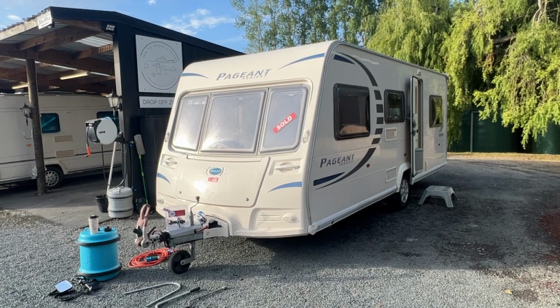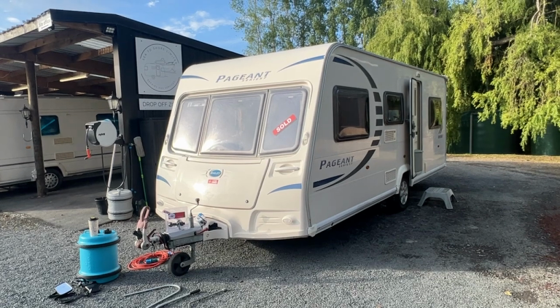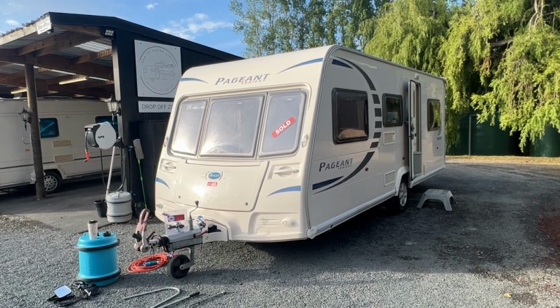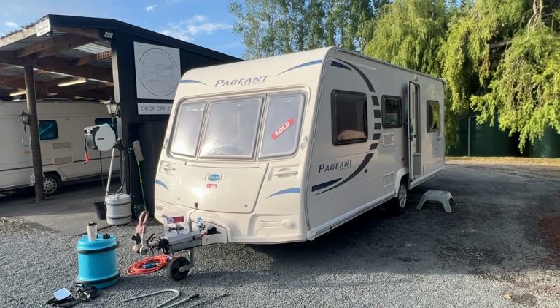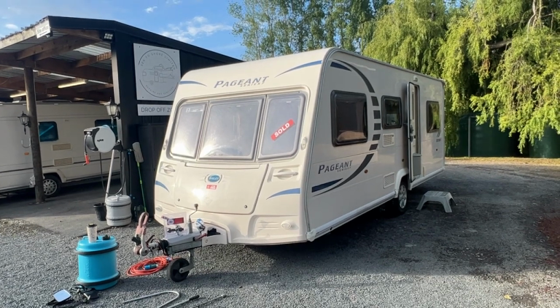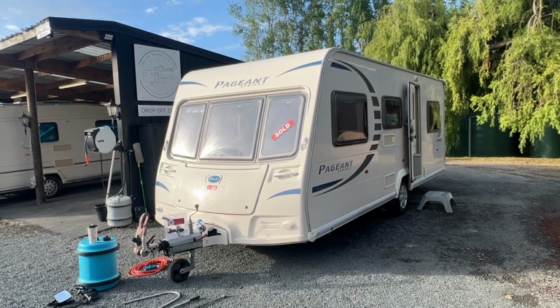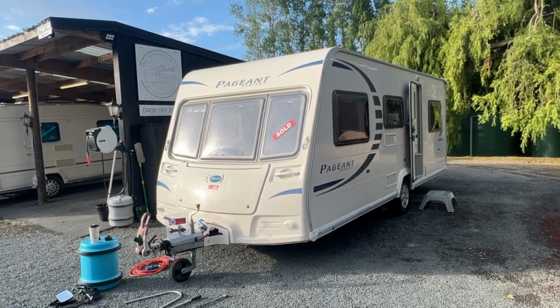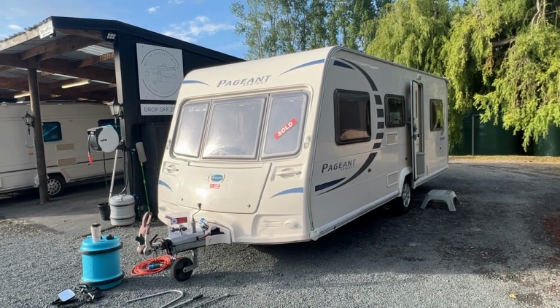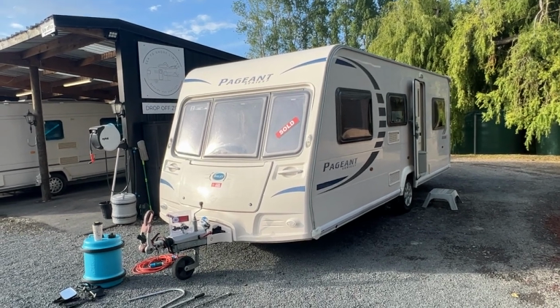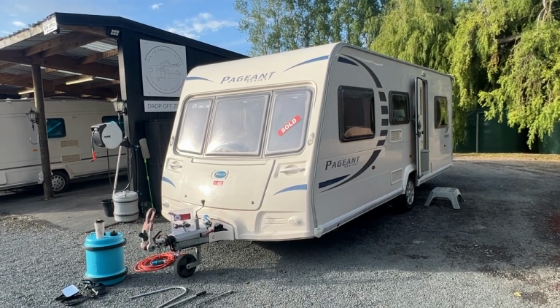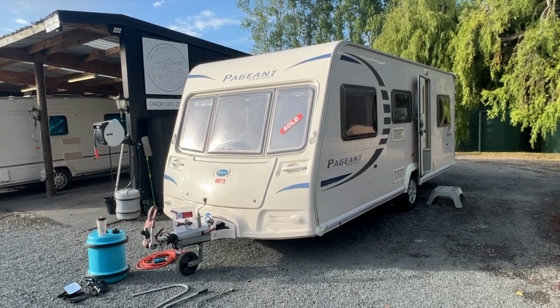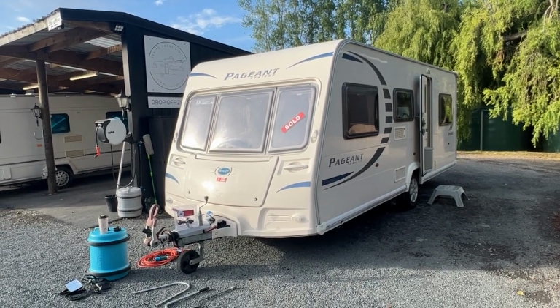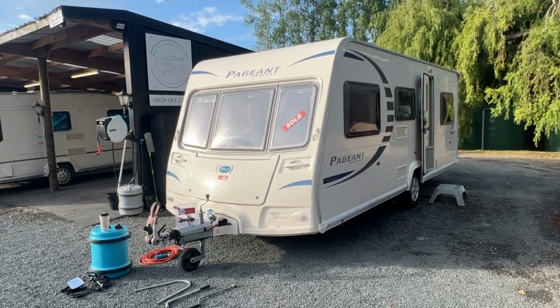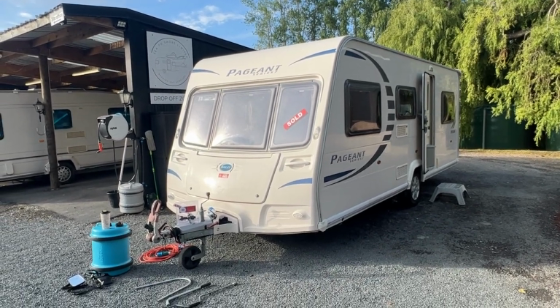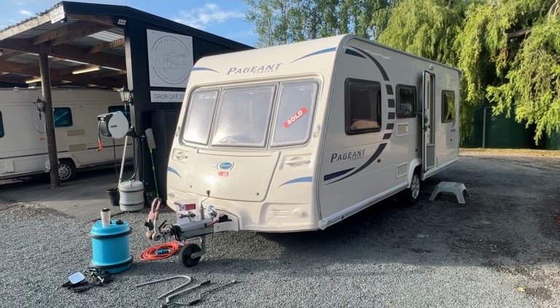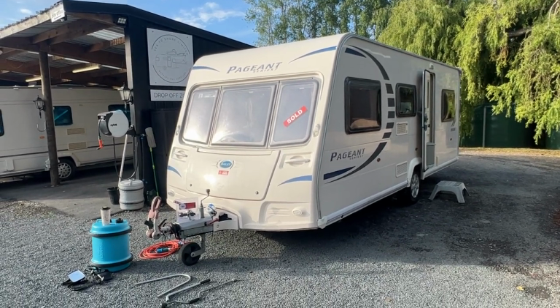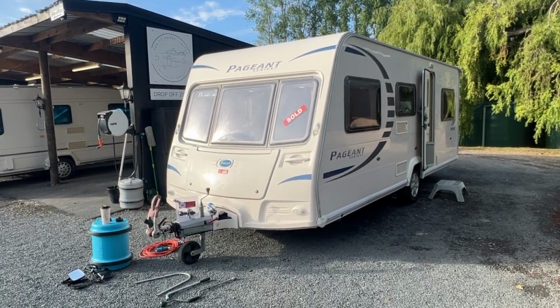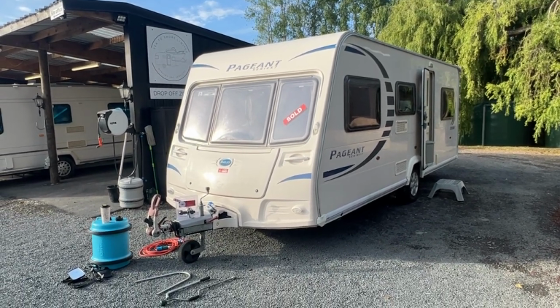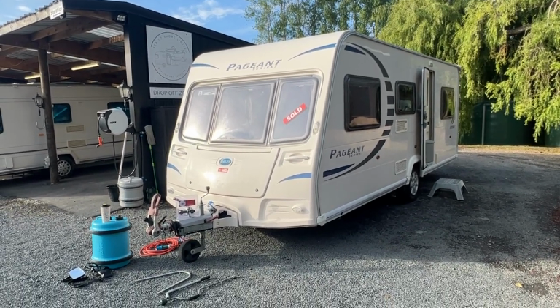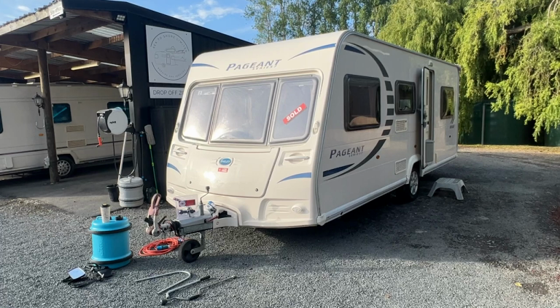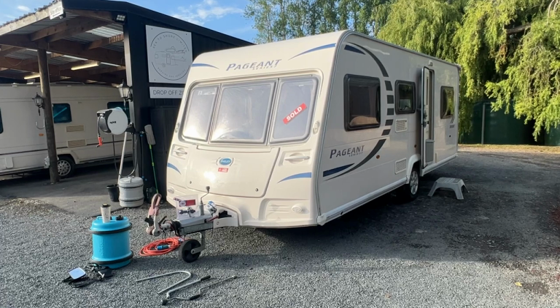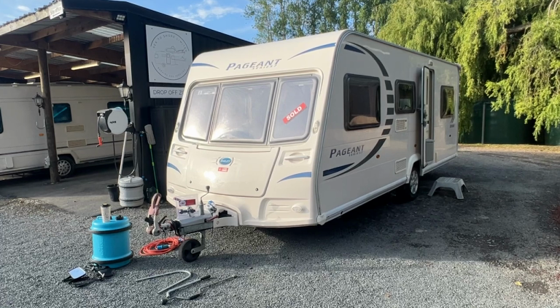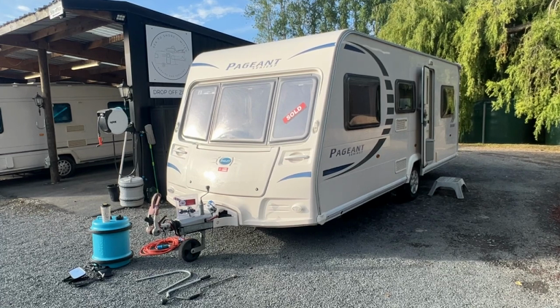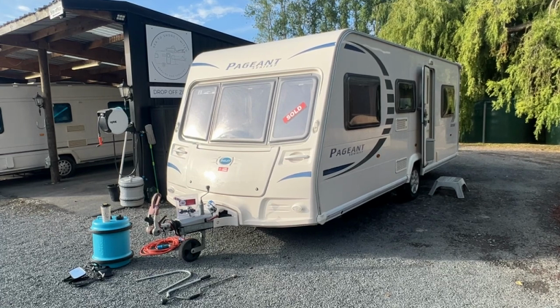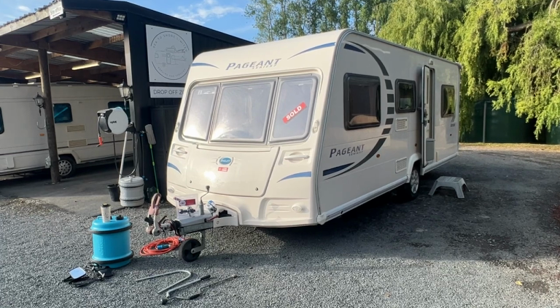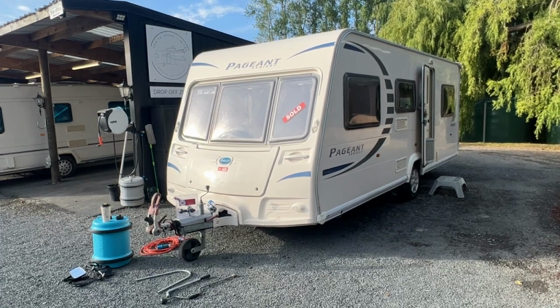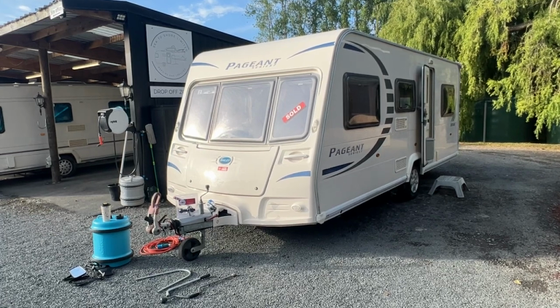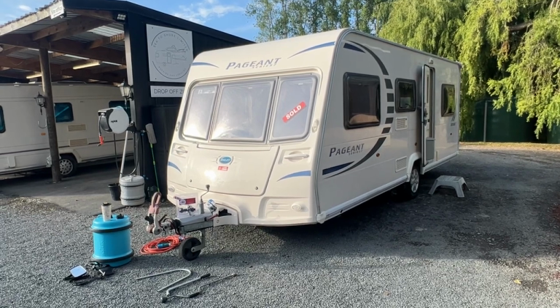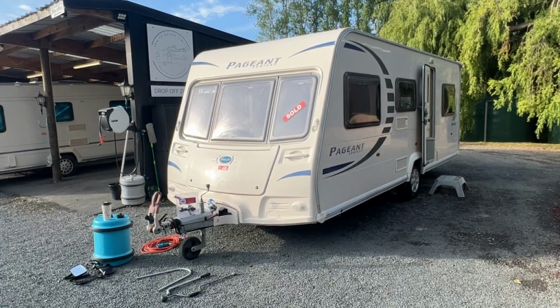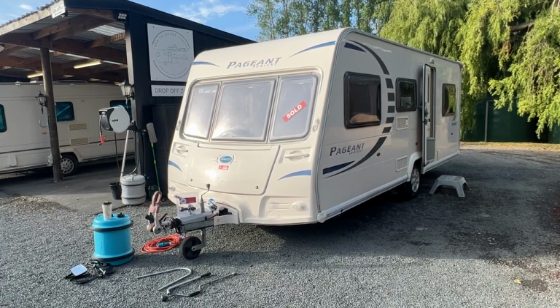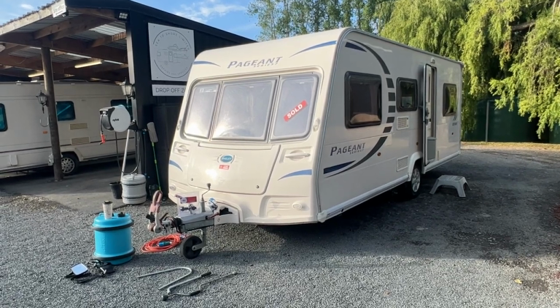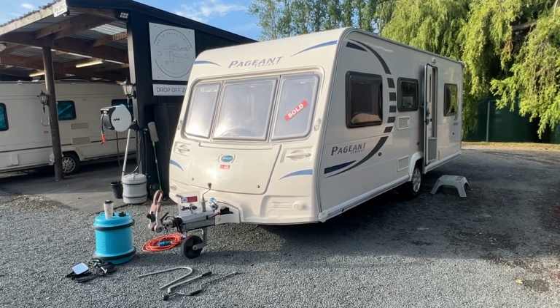Hello from Red Vale RV. This is a quick user guide on how to use your 2010 Bailey Pageant.